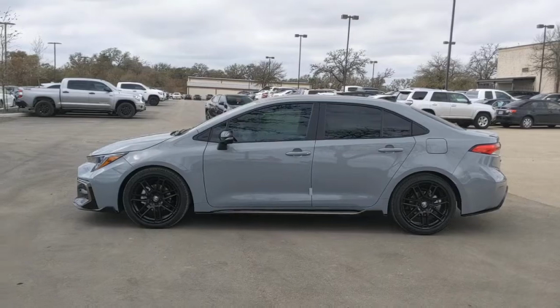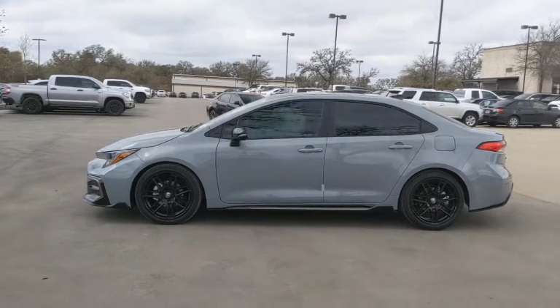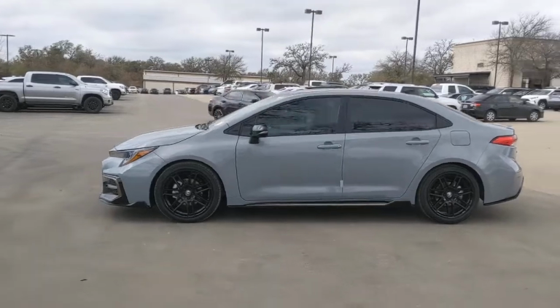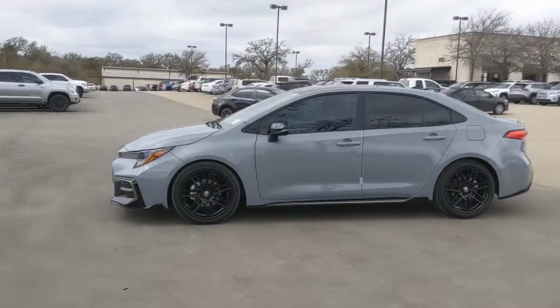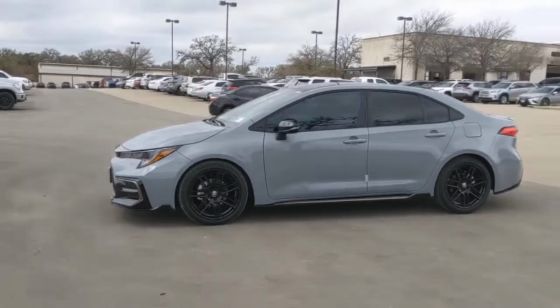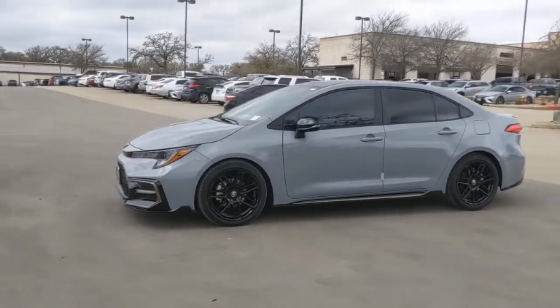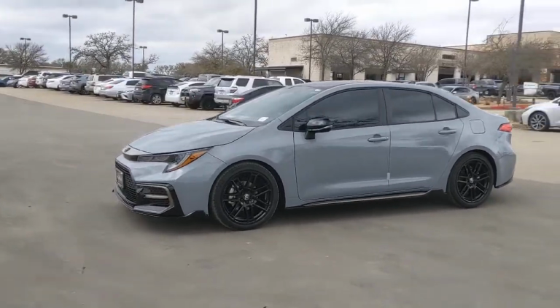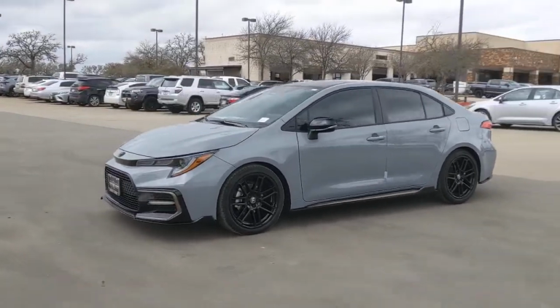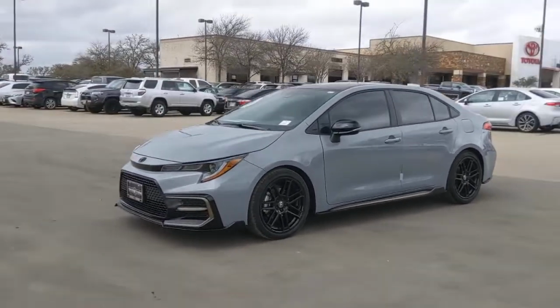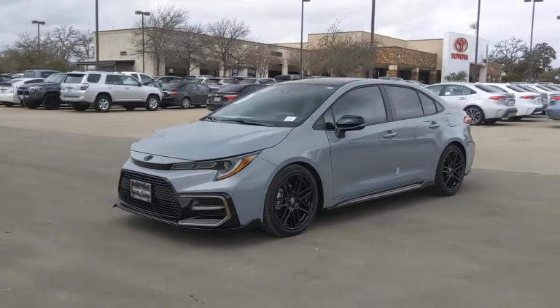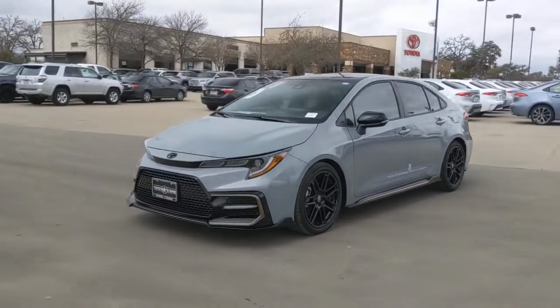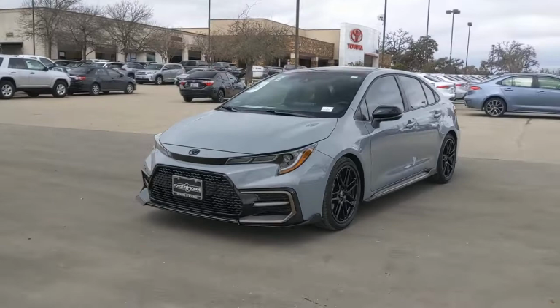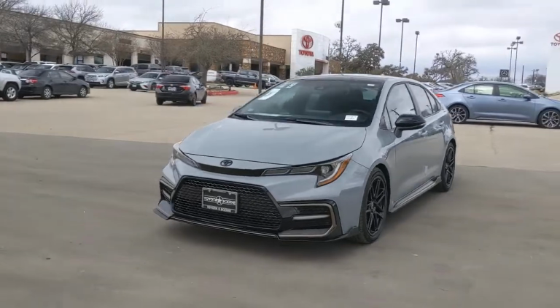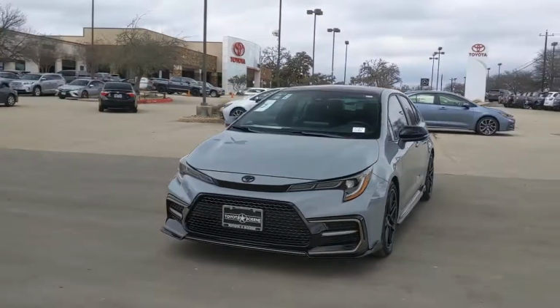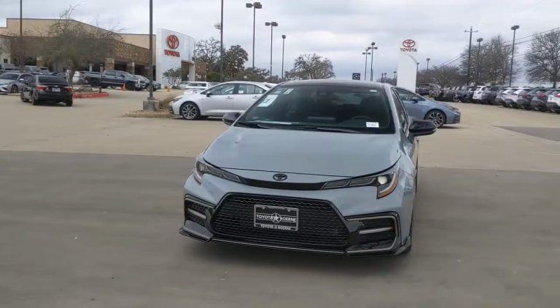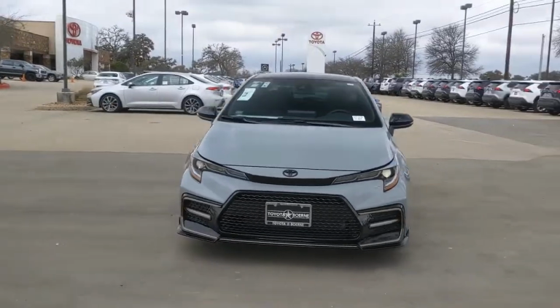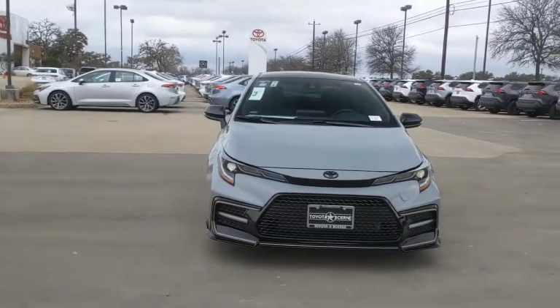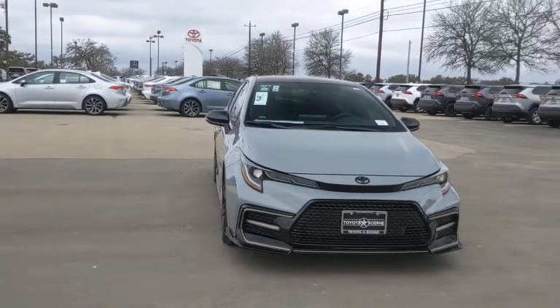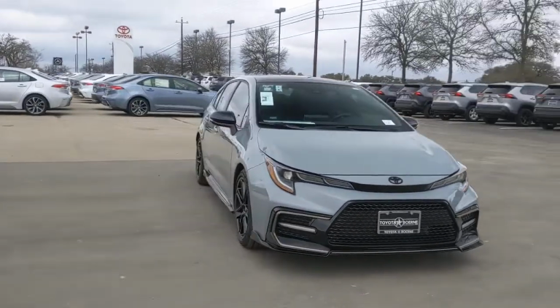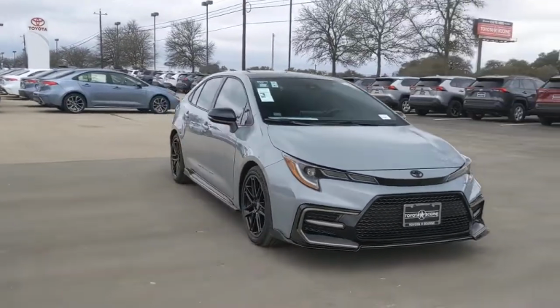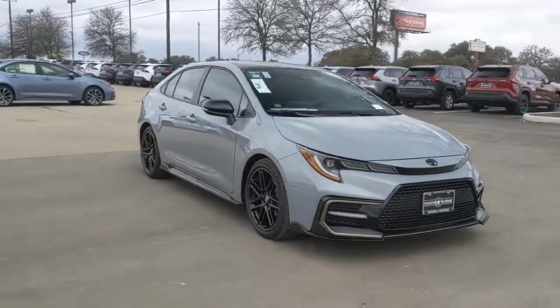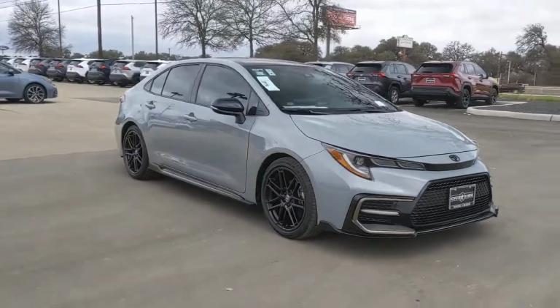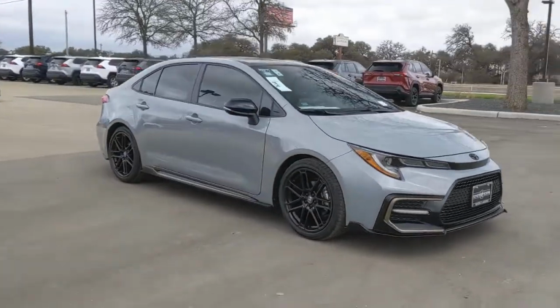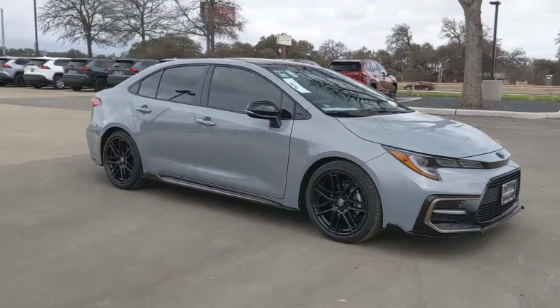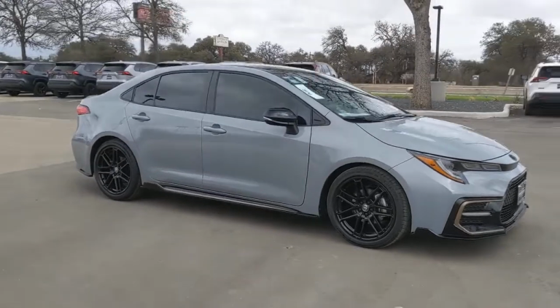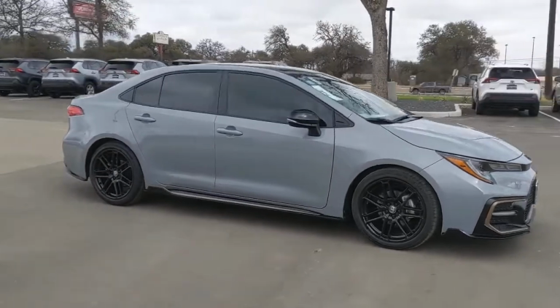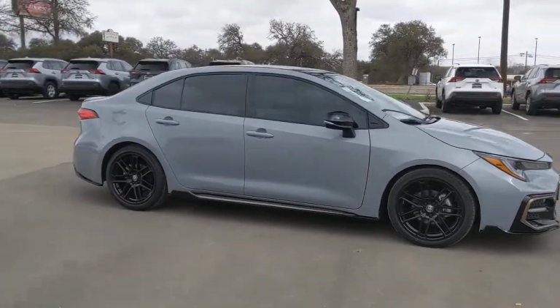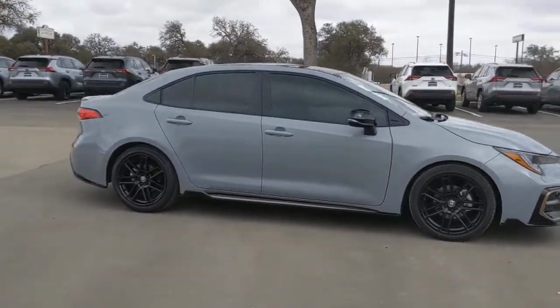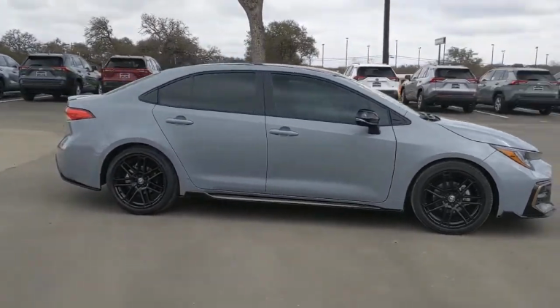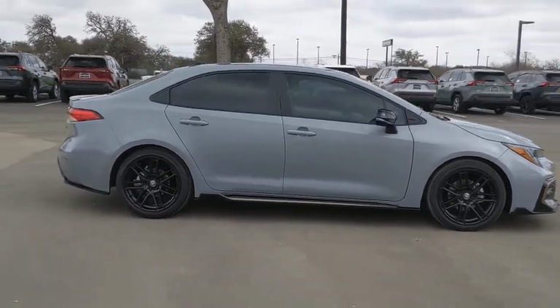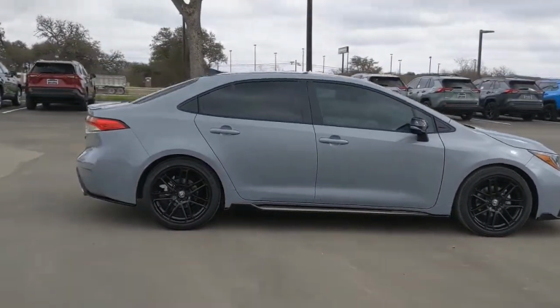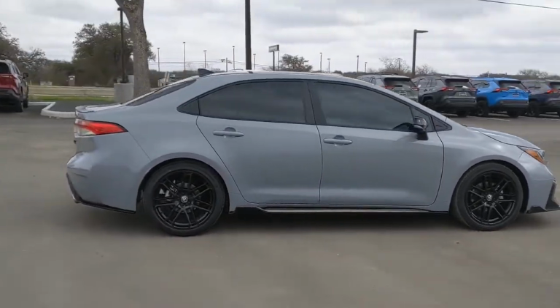Picture yourself in the 2021 Toyota Corolla. This vehicle delivers the style, comfort, and efficiency you need to meet the needs of today's lifestyle. Confidence comes standard when you're behind the wheel, prepared for the journey ahead.